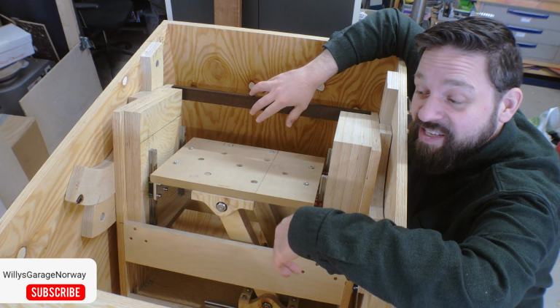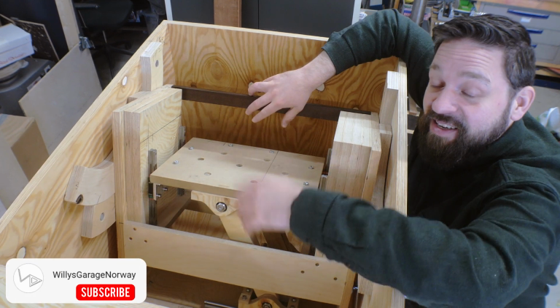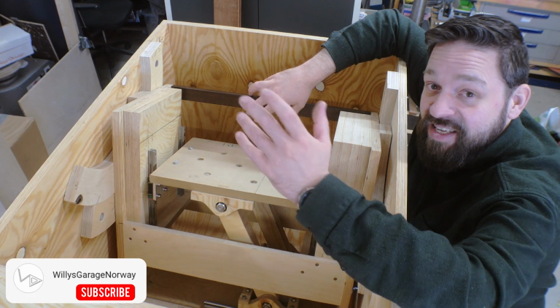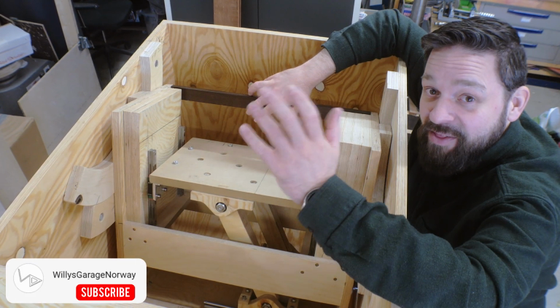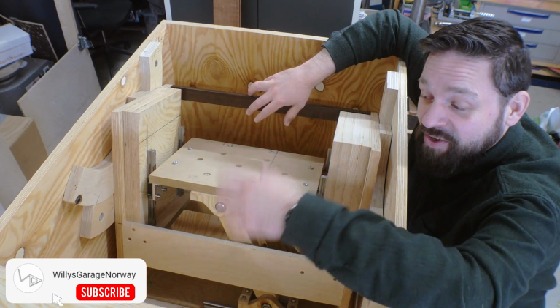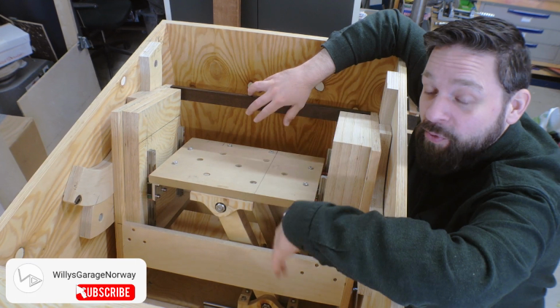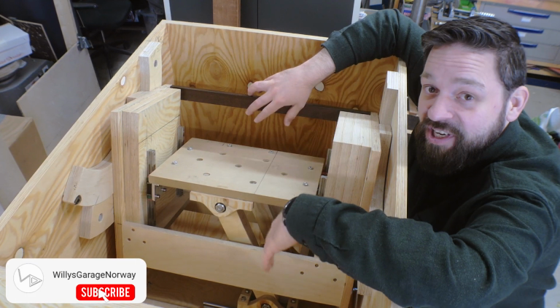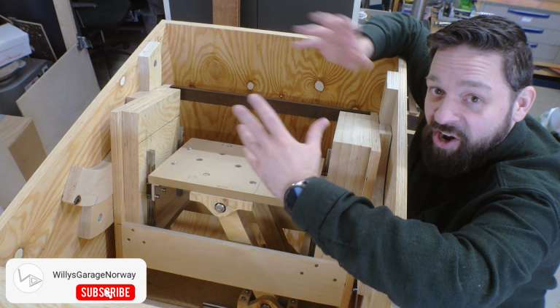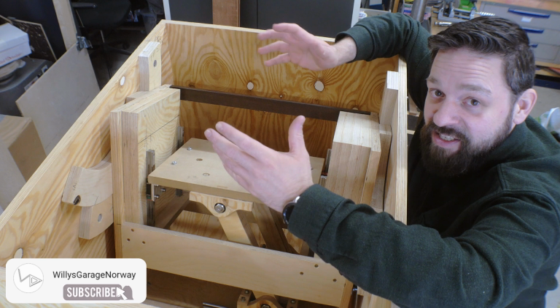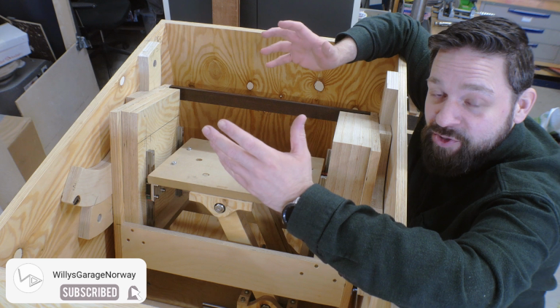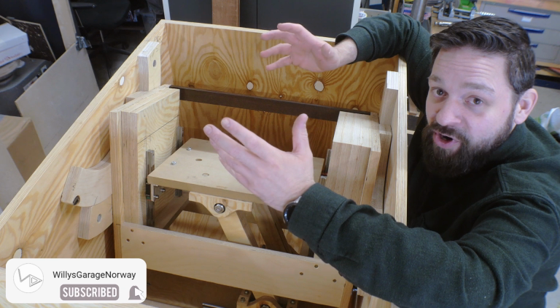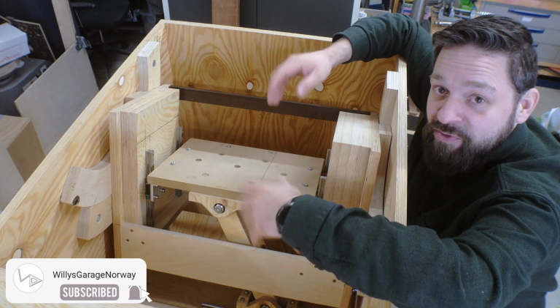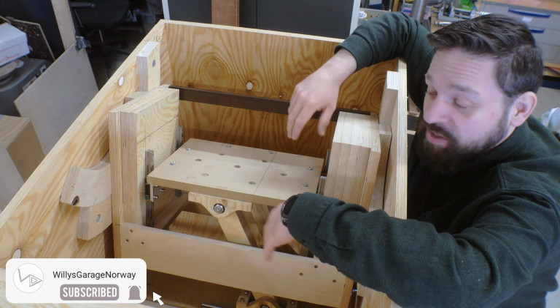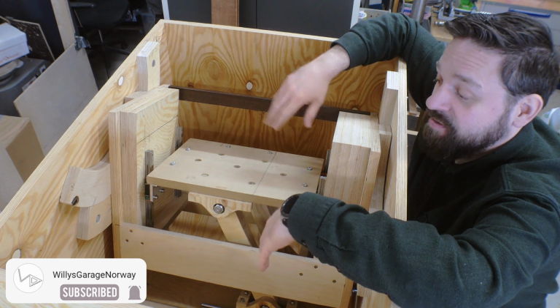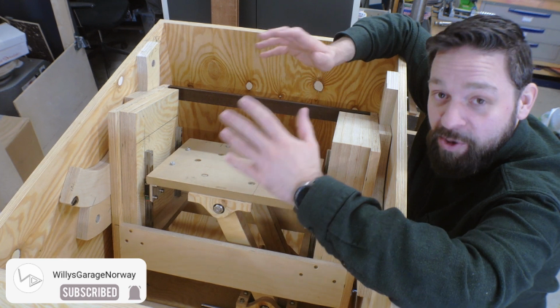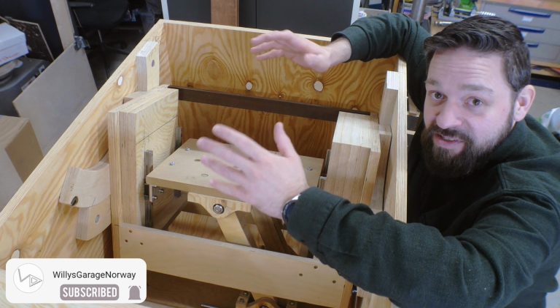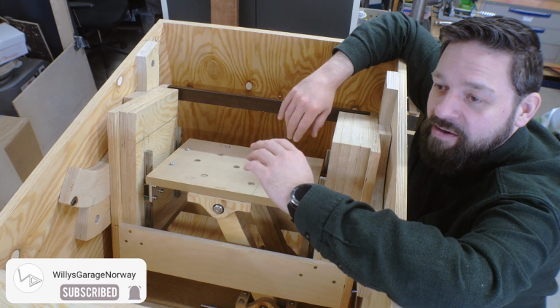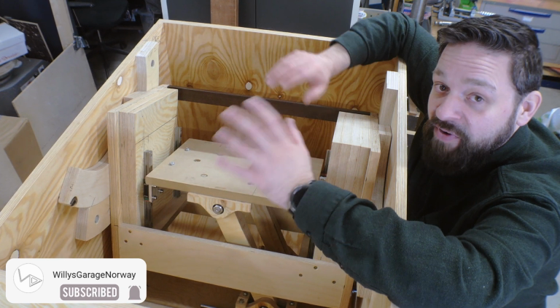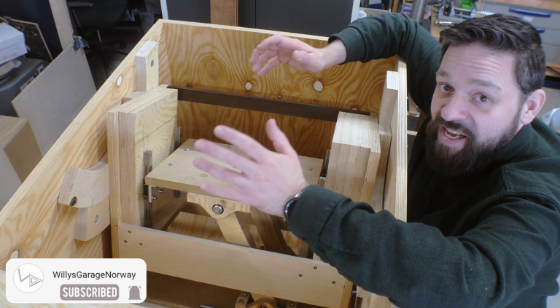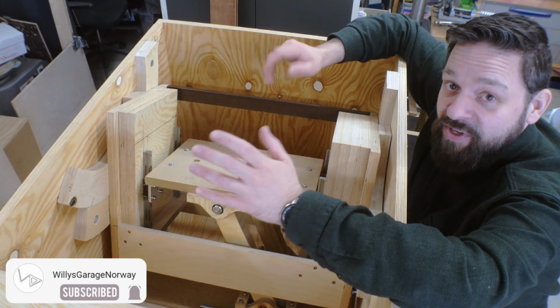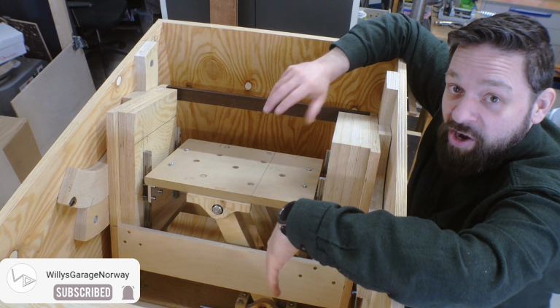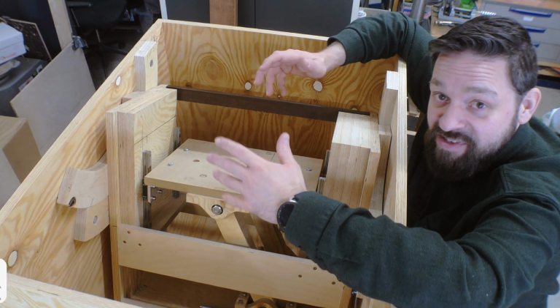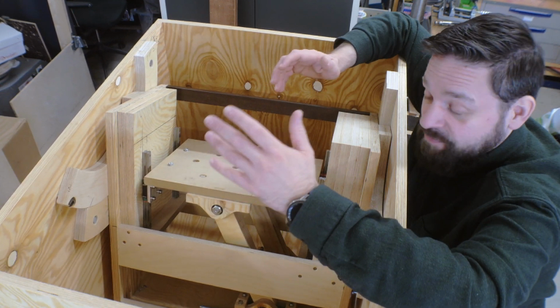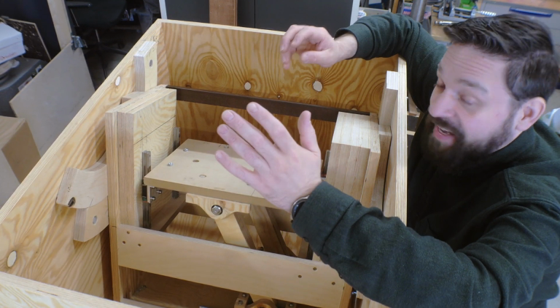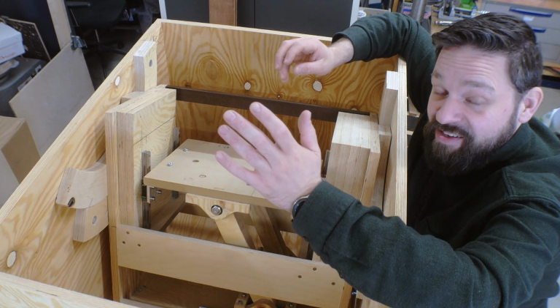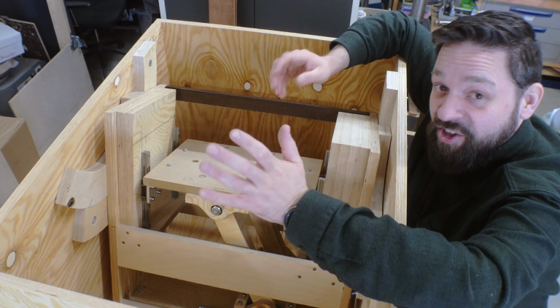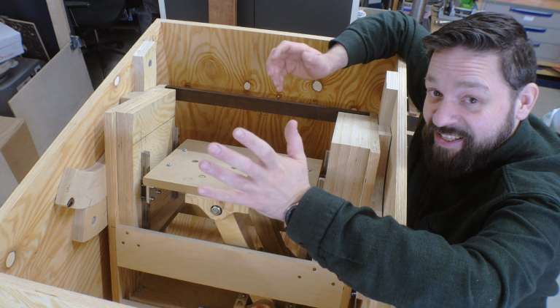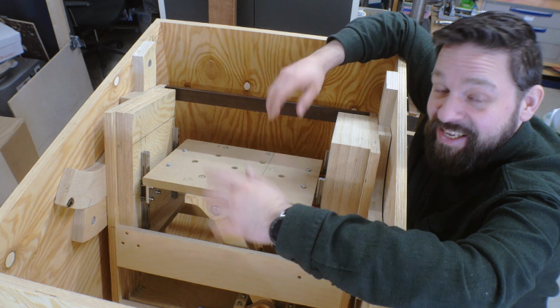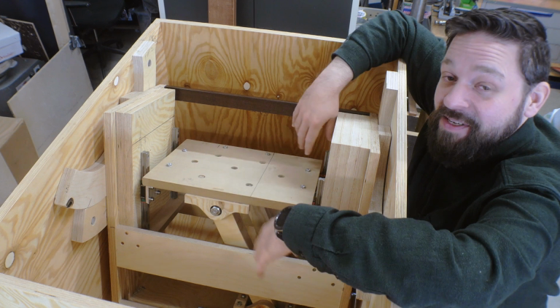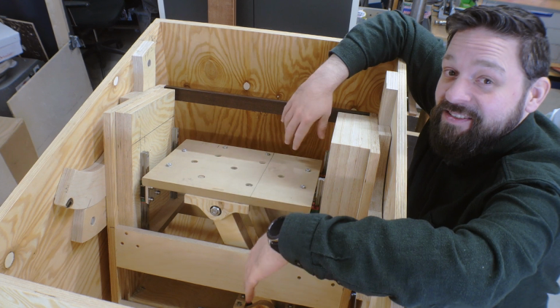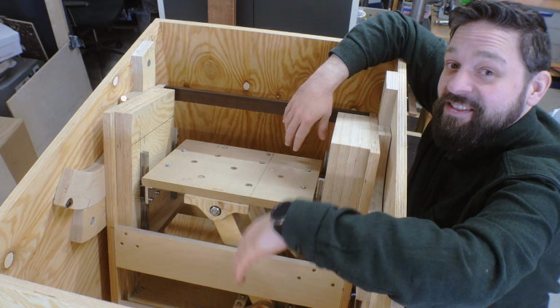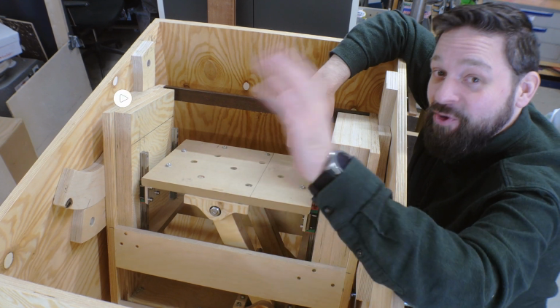With that, I say thank you for watching. Like and subscribe if you want, and comment — I'm very glad to get comments. Until next time, goodbye.